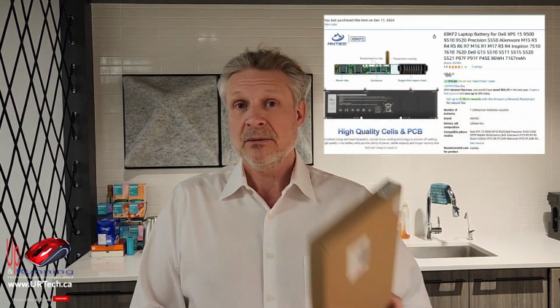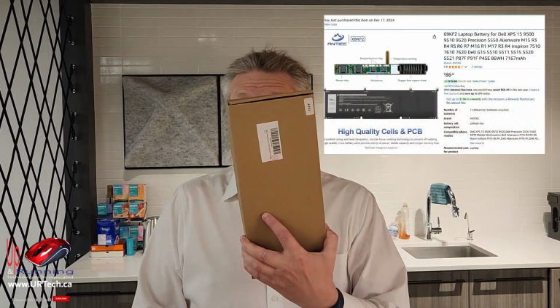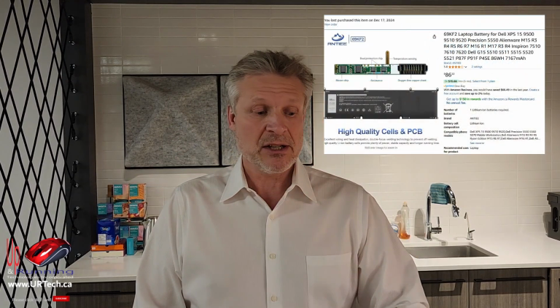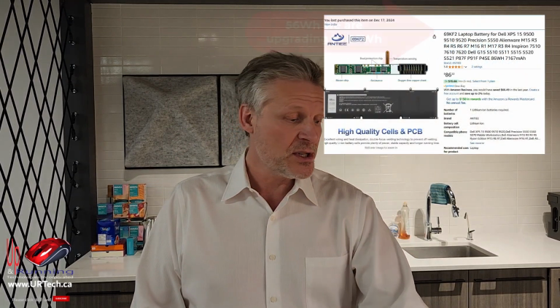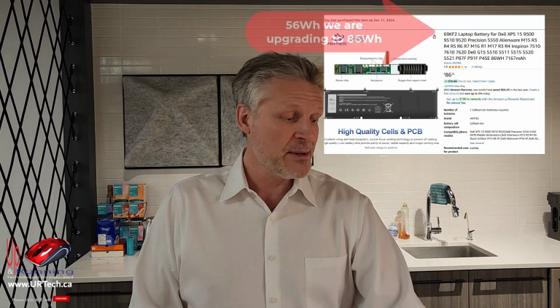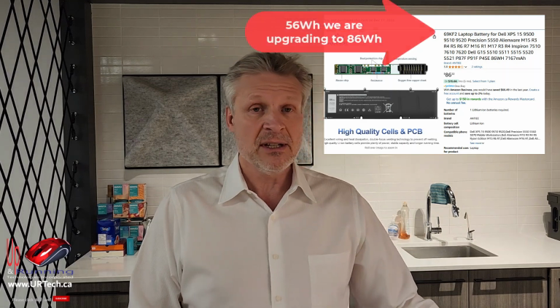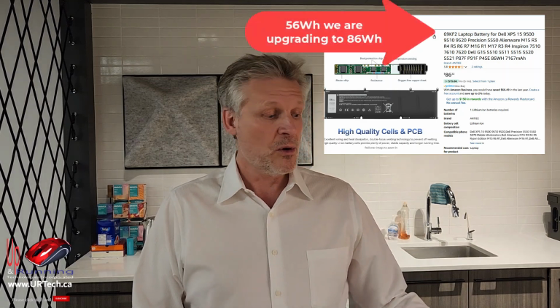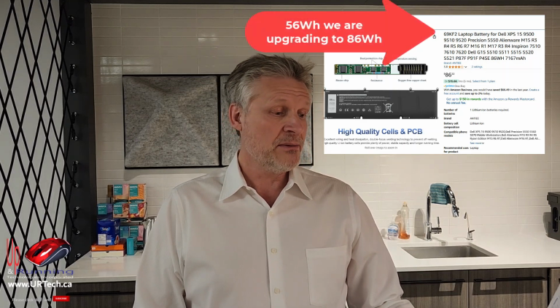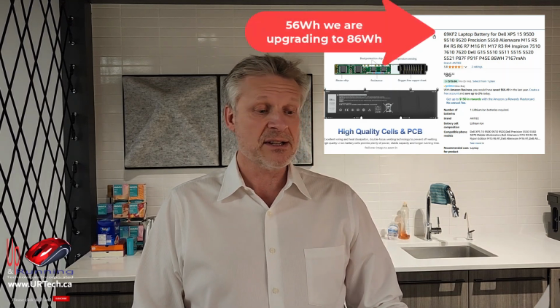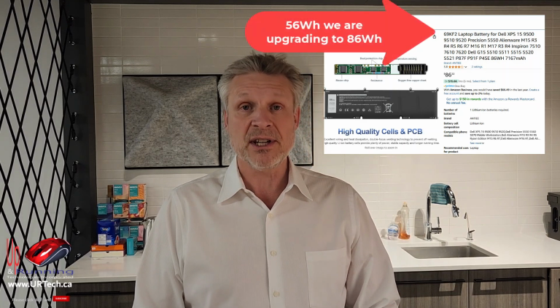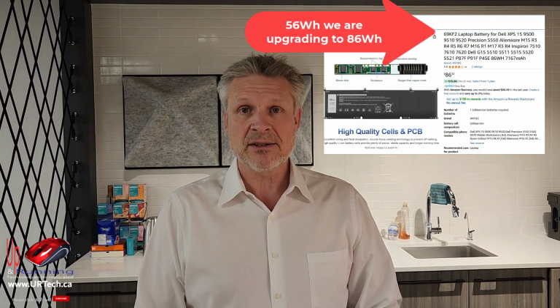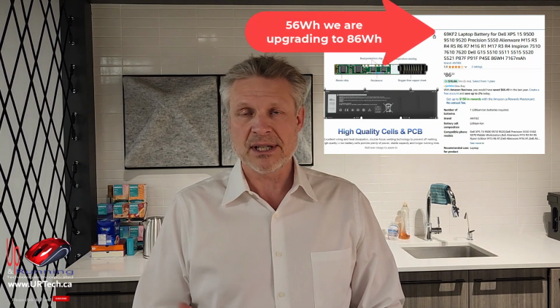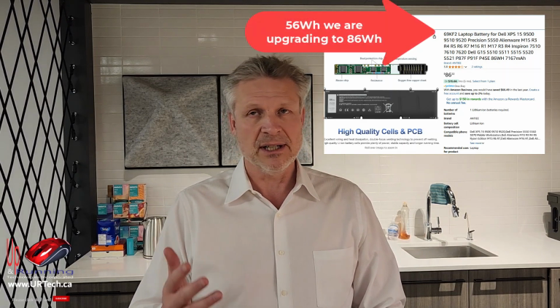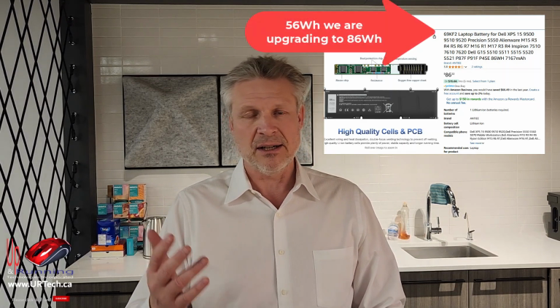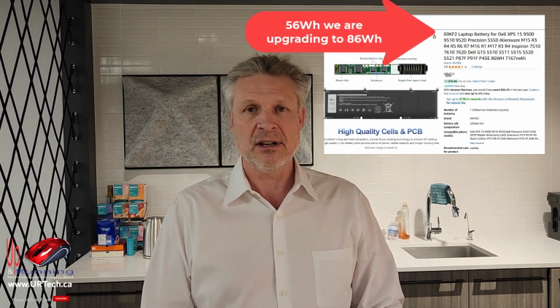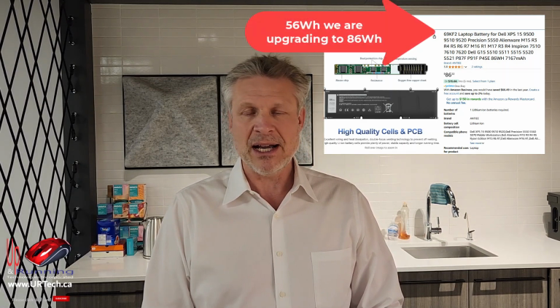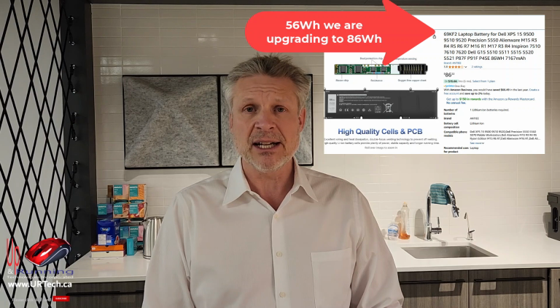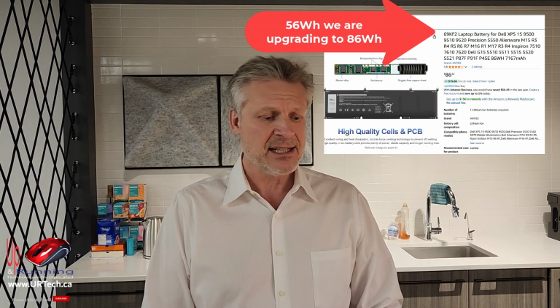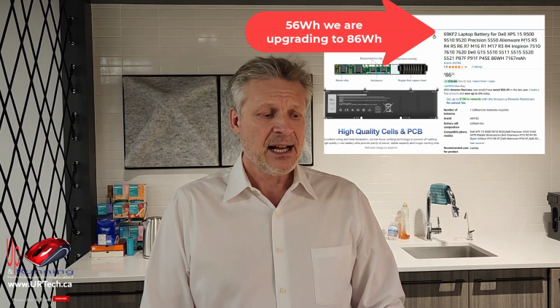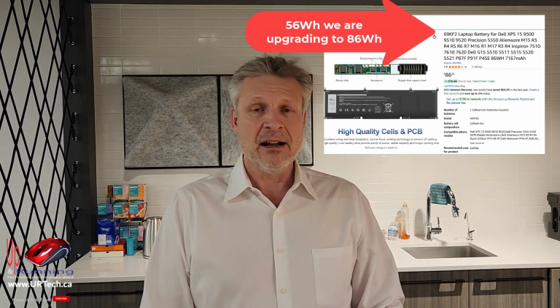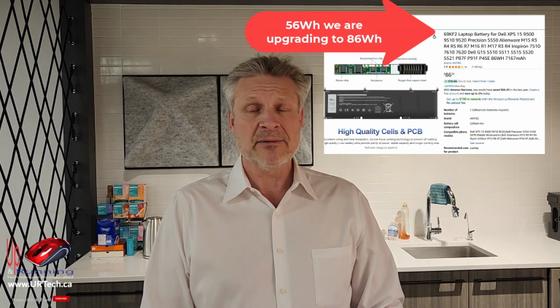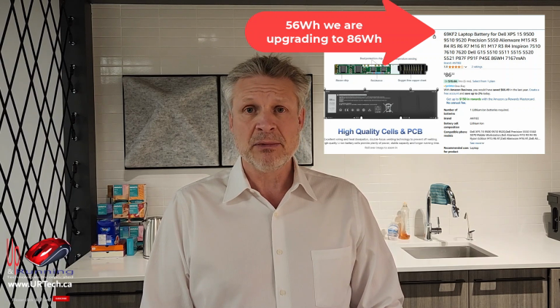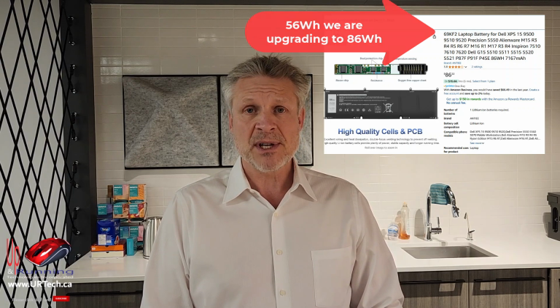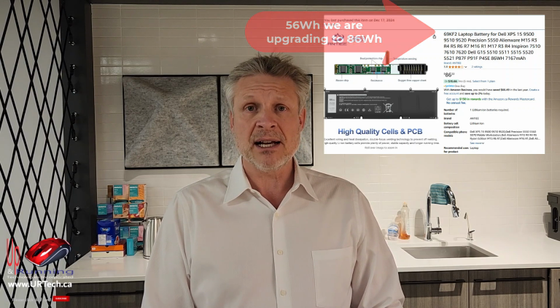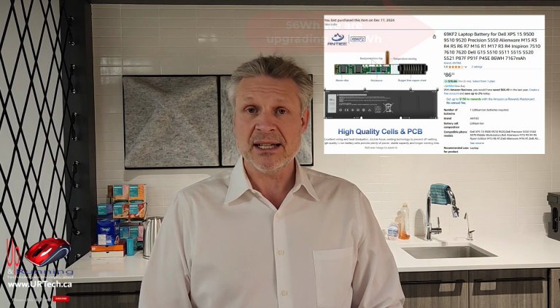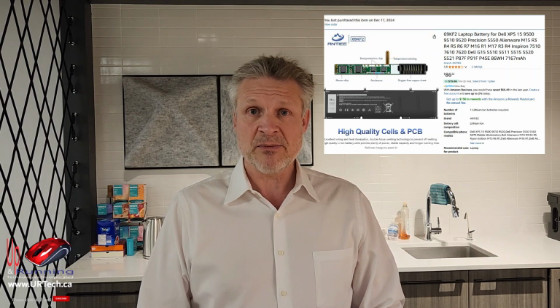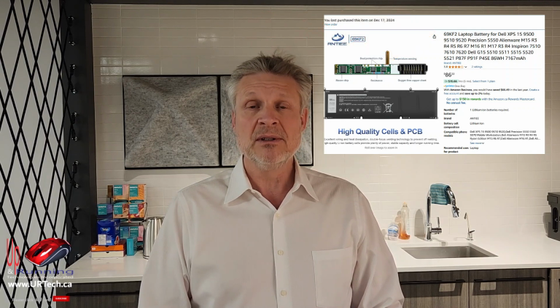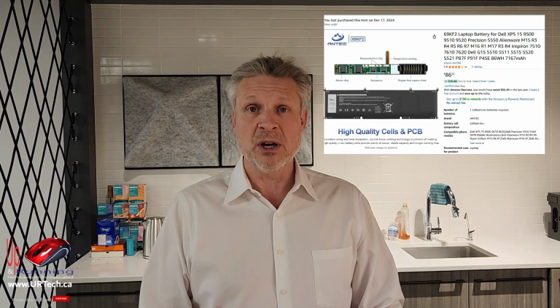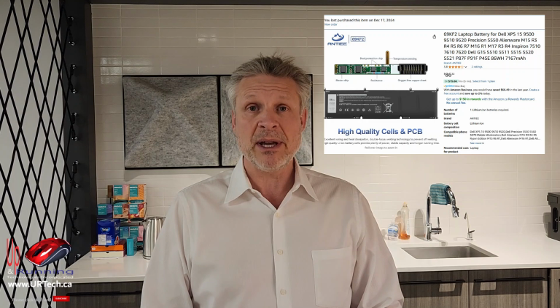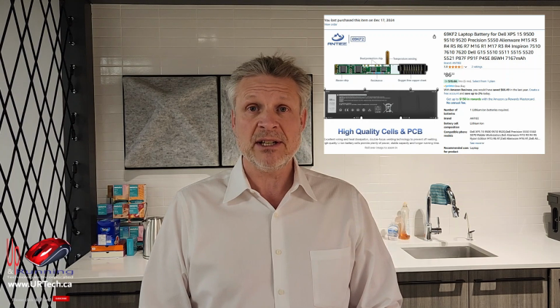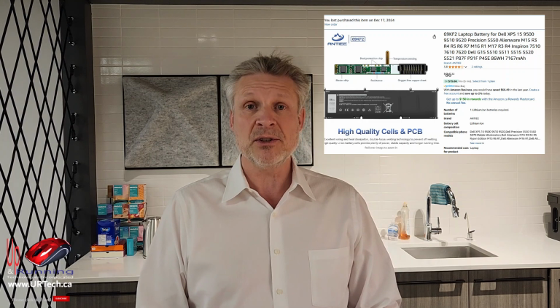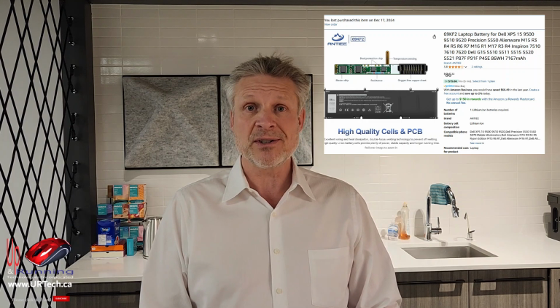We have a replacement here that we sourced off Amazon for $86 Canadian, so let's call it about $60 US. It's a very simple process, but it scares people. You don't need to pay somebody to do this — you could do it yourself.